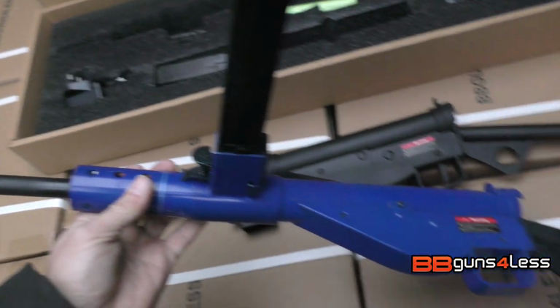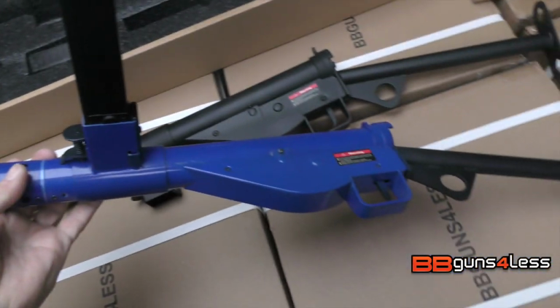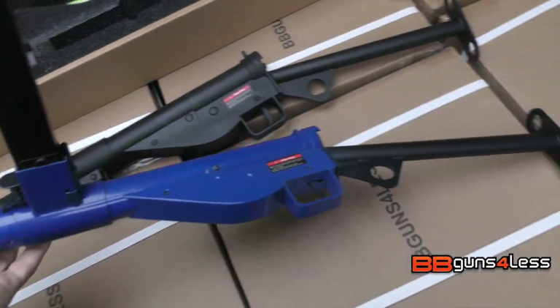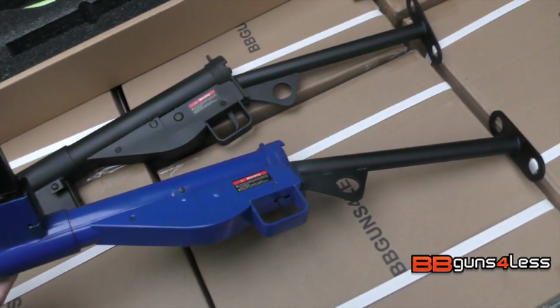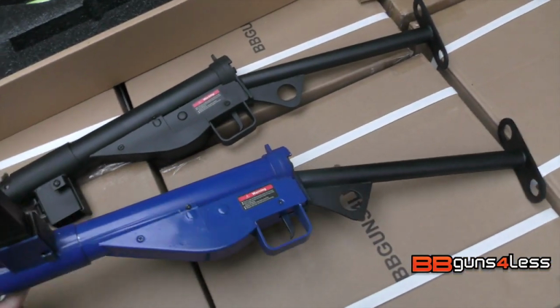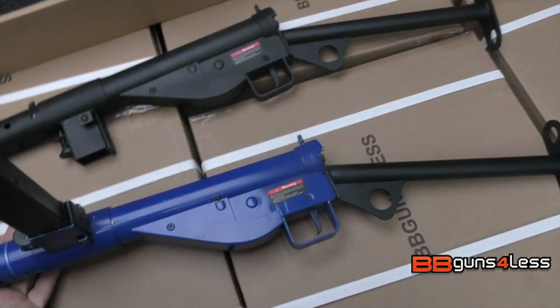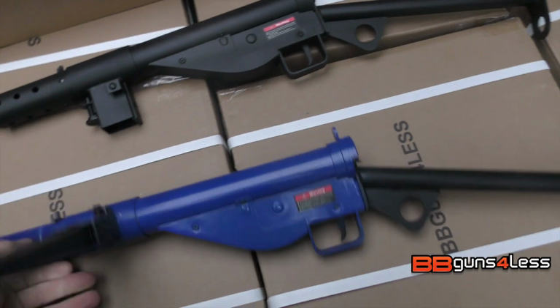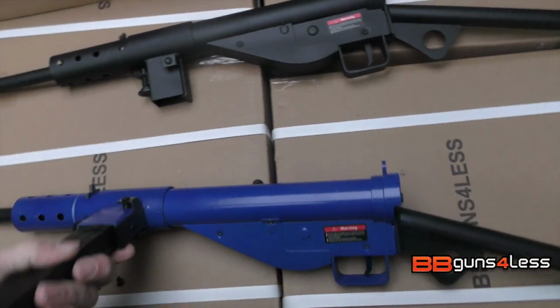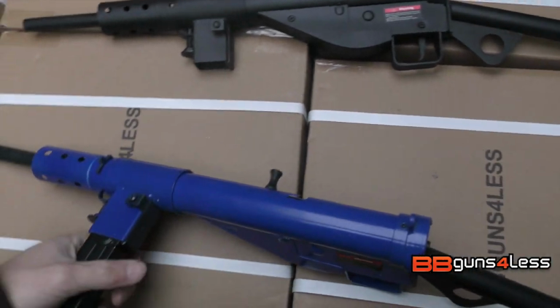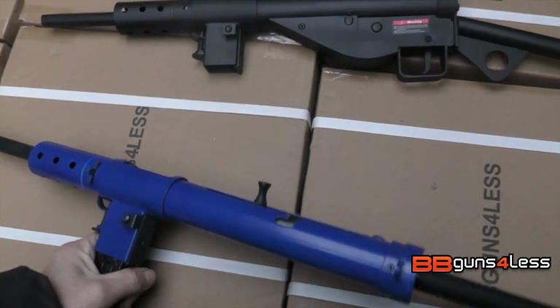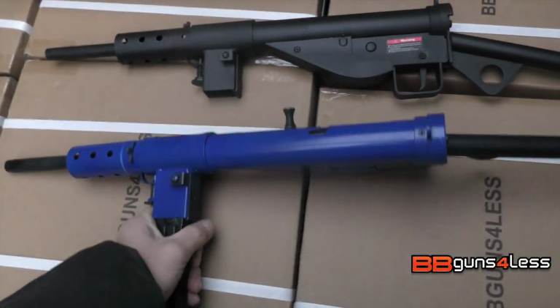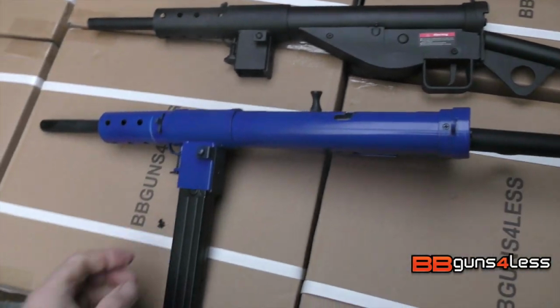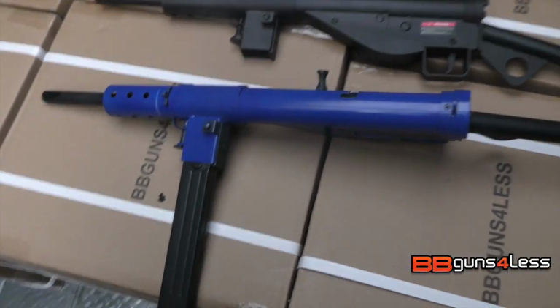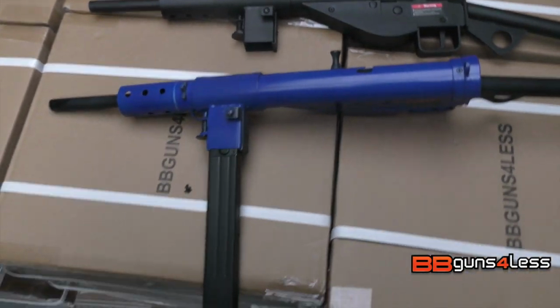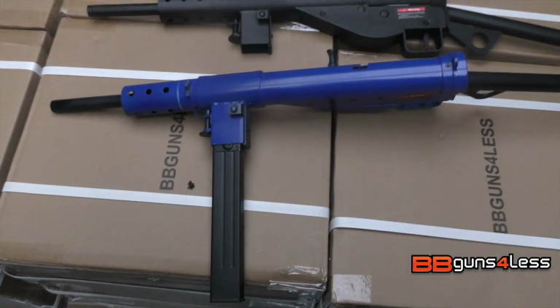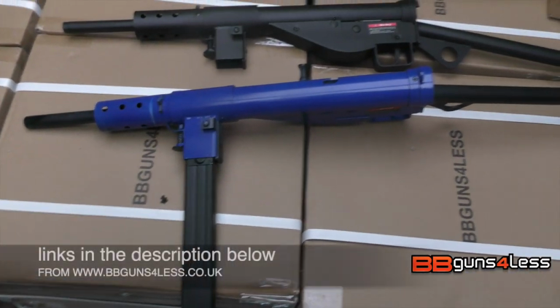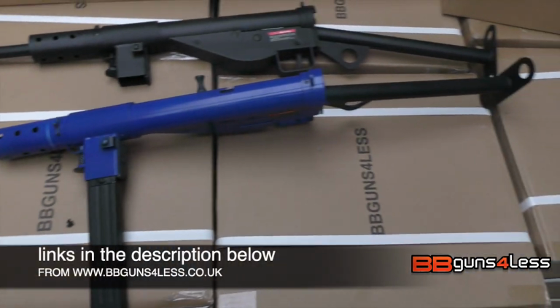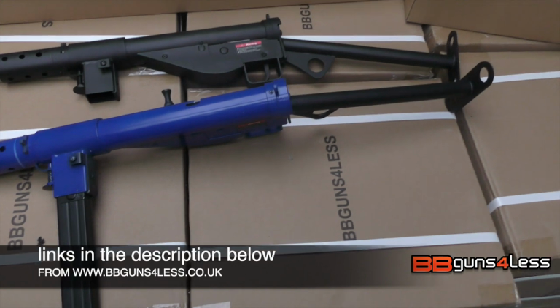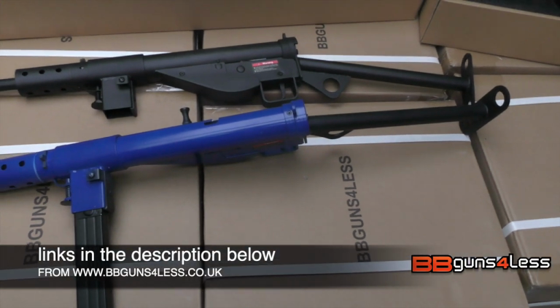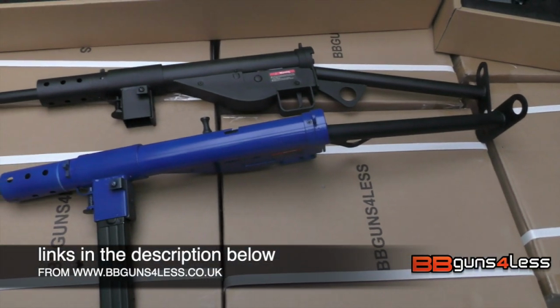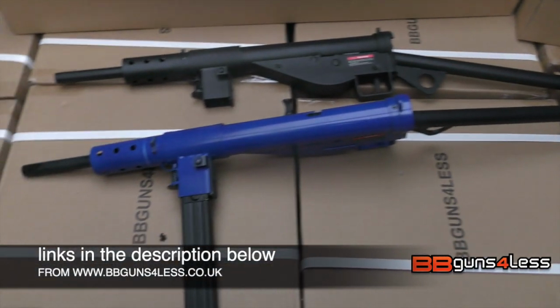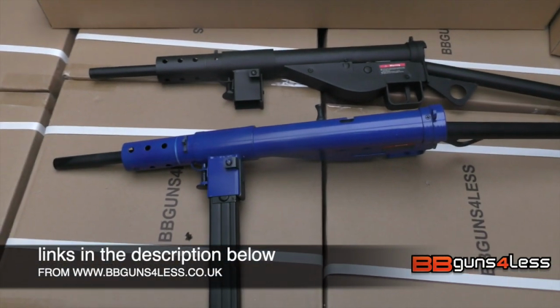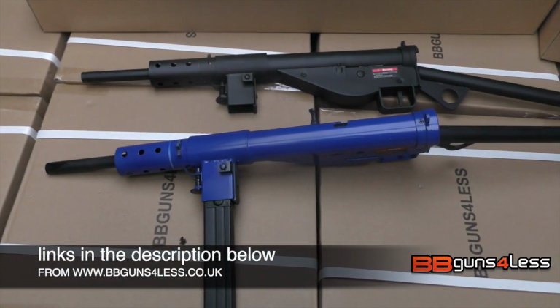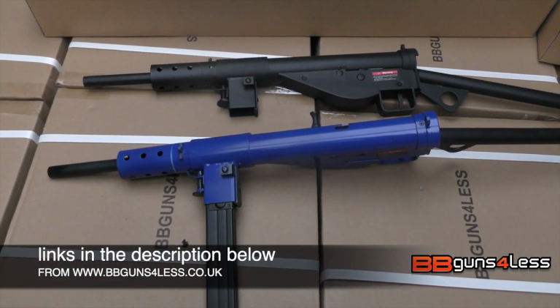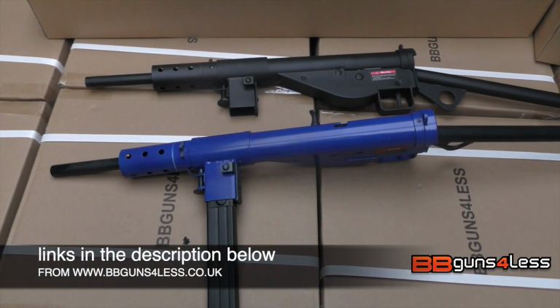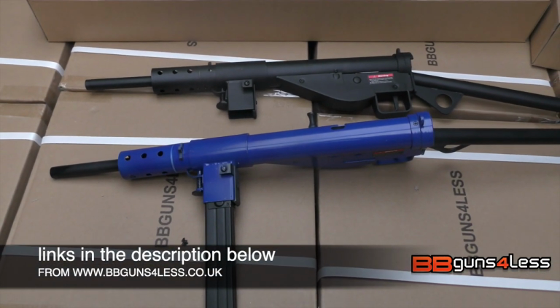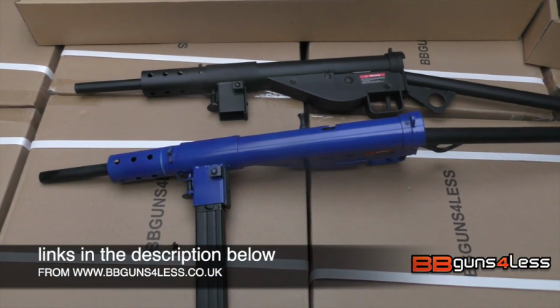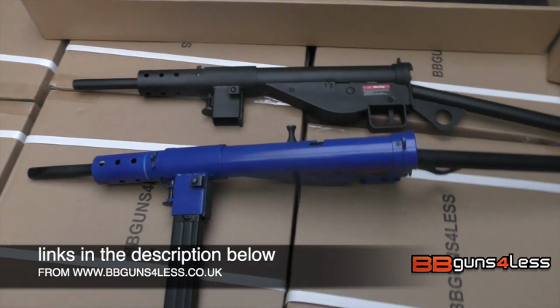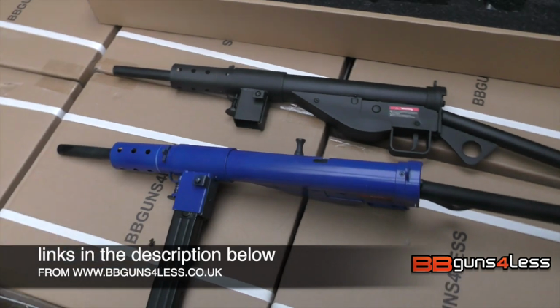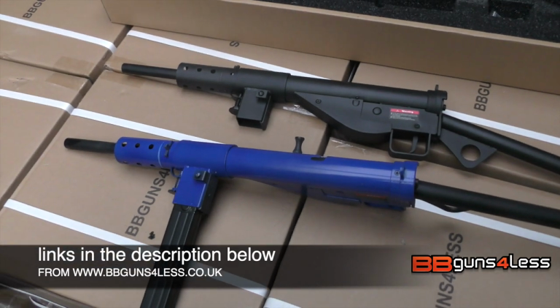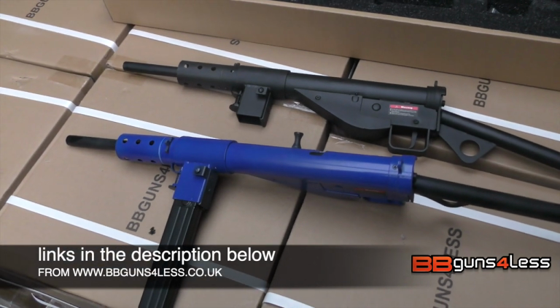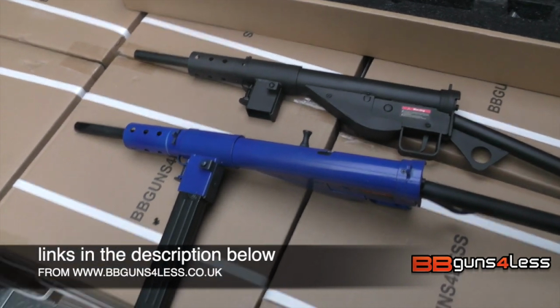We're trying to do a full review soon, but we just got them in and they're selling quite fast. I thought I'd just show you them, so subscribe to the channel if you want to see more videos like this, and comment. Bye!